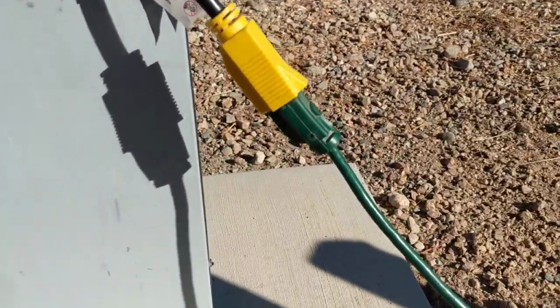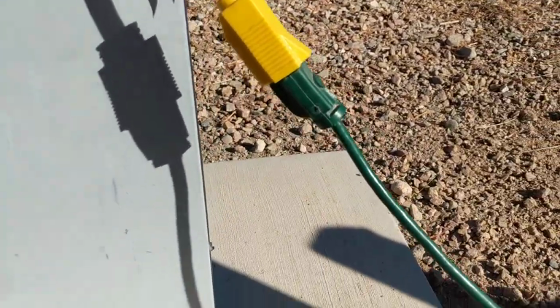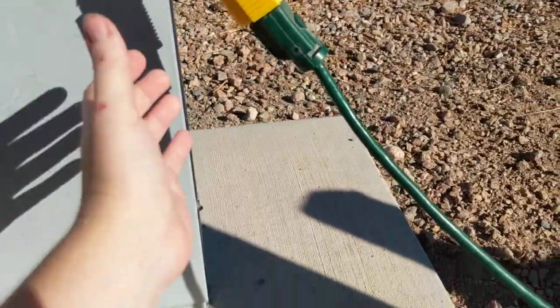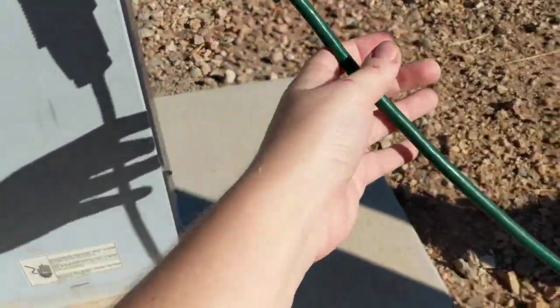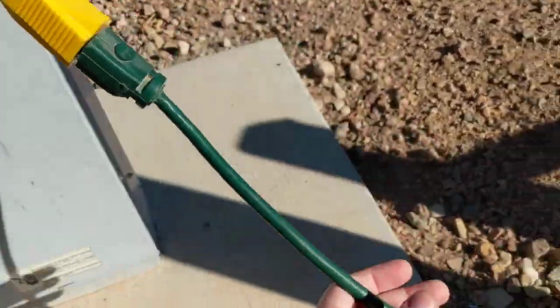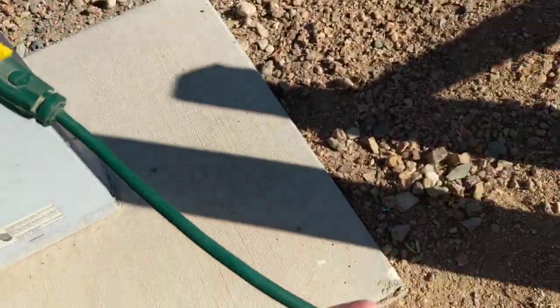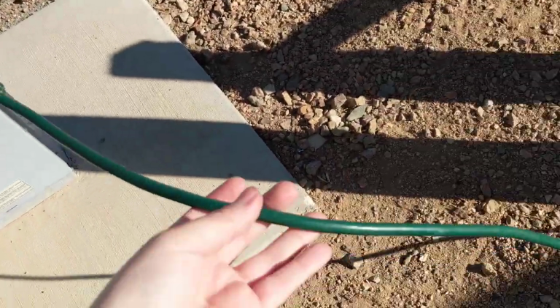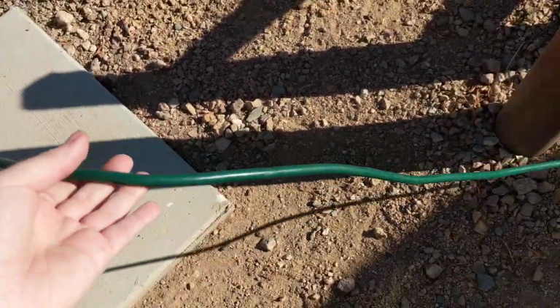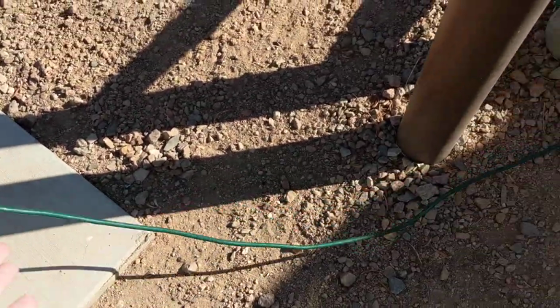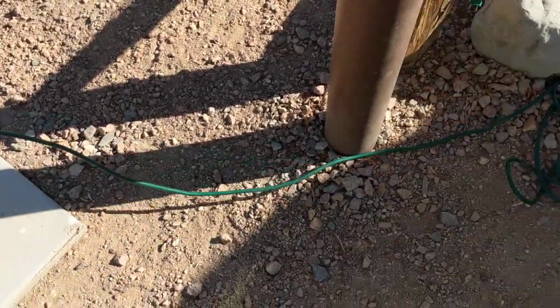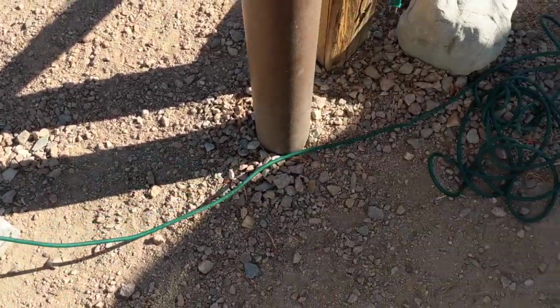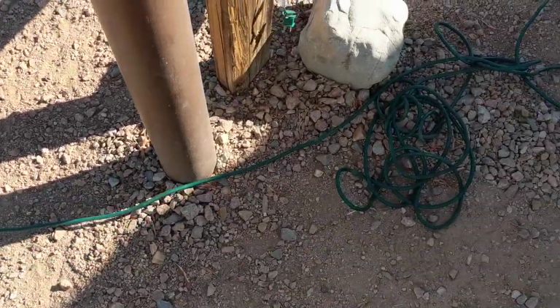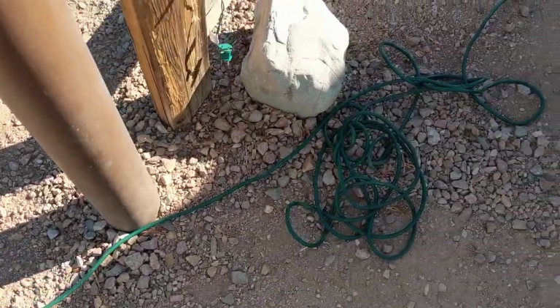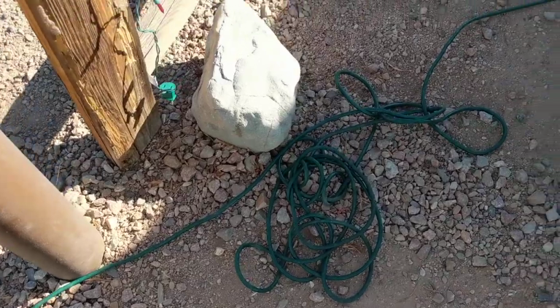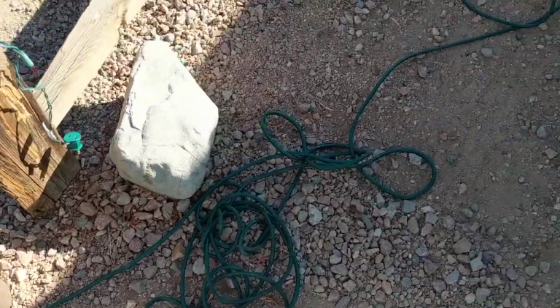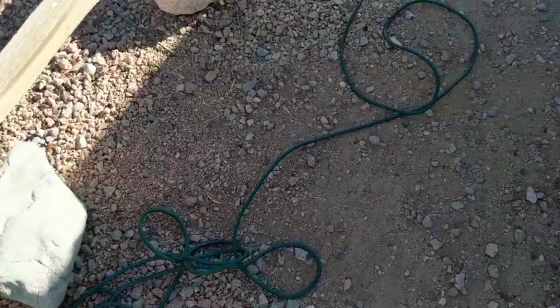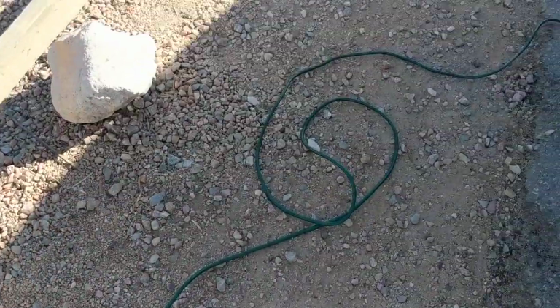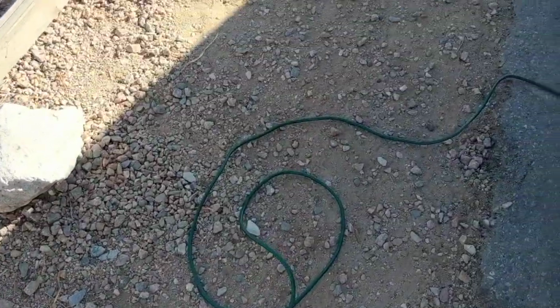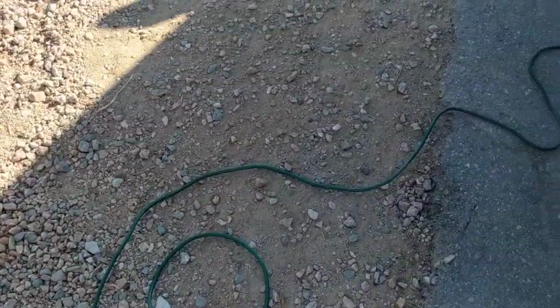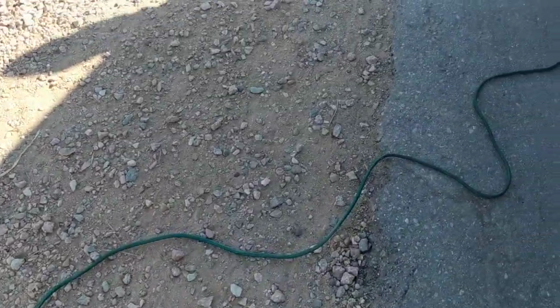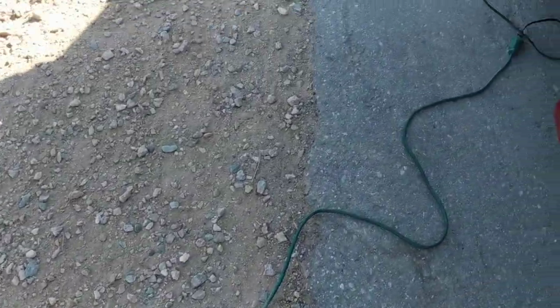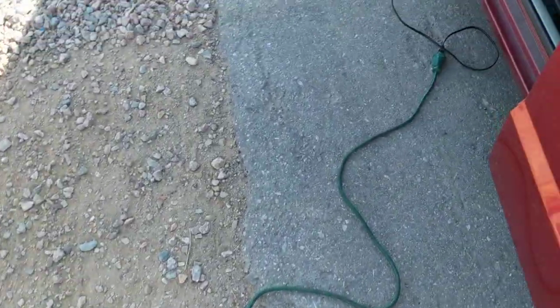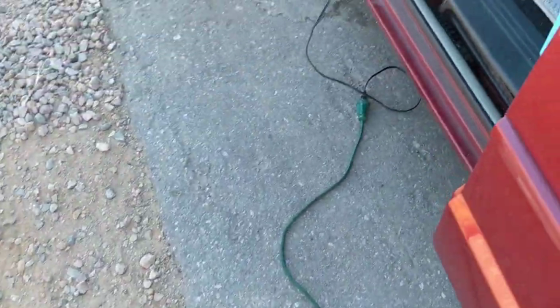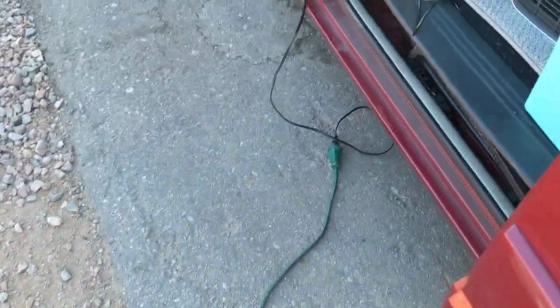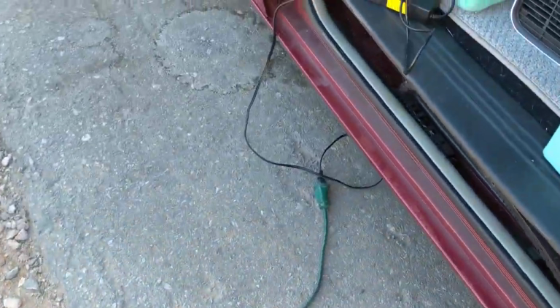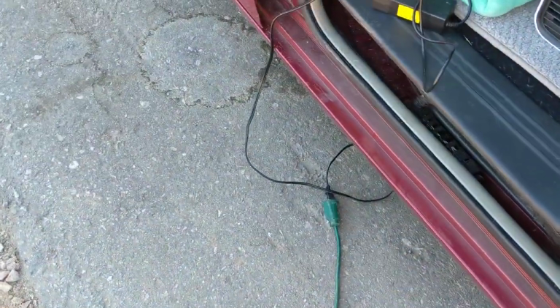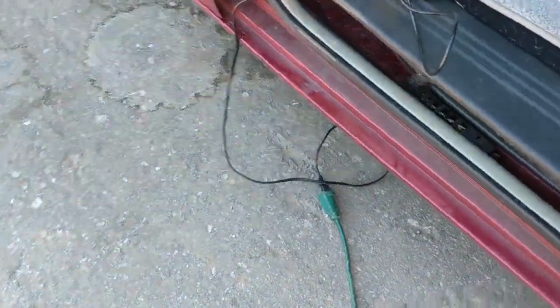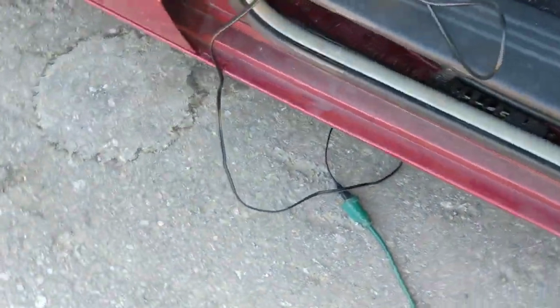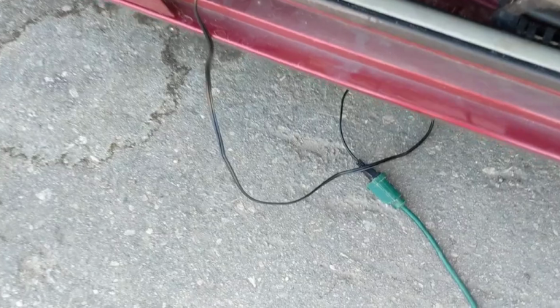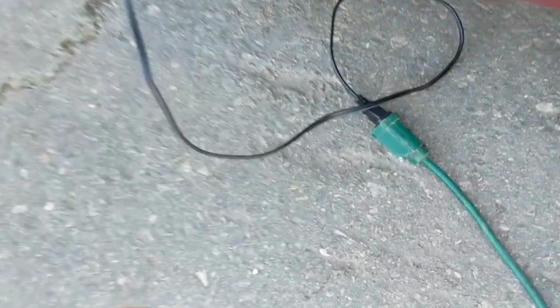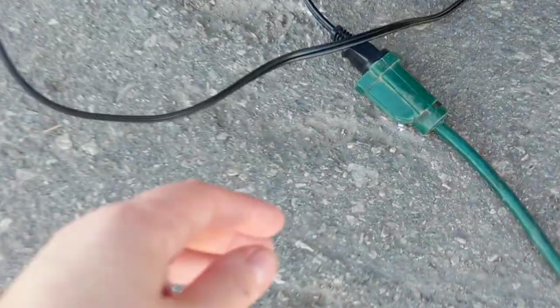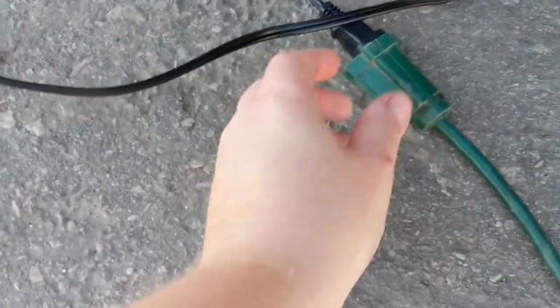This right here is a regular extension cord — a 25 foot extension cord. You can buy one at Walmart or really anywhere. It is a very basic extension cord.